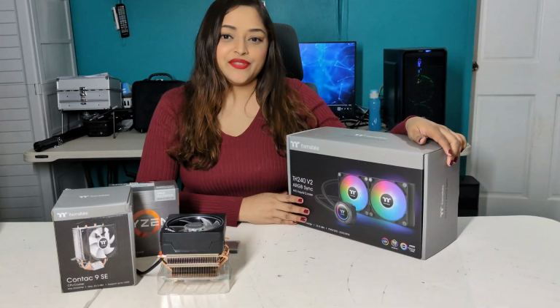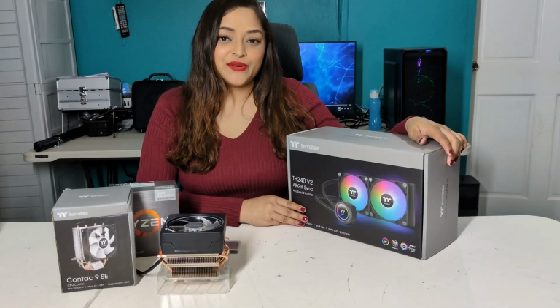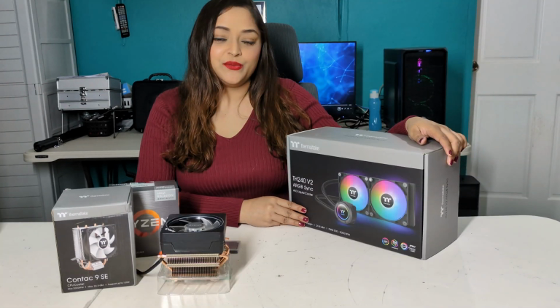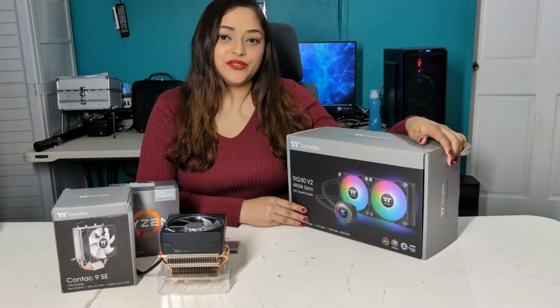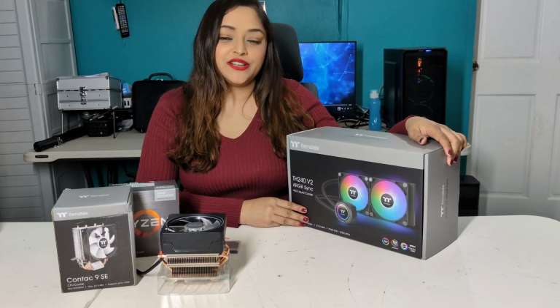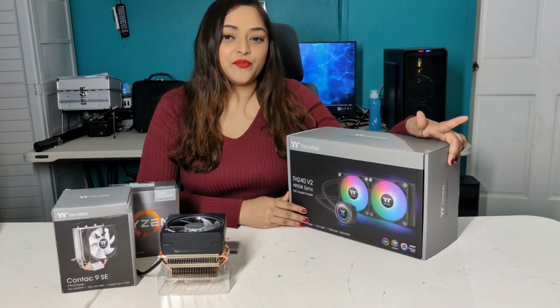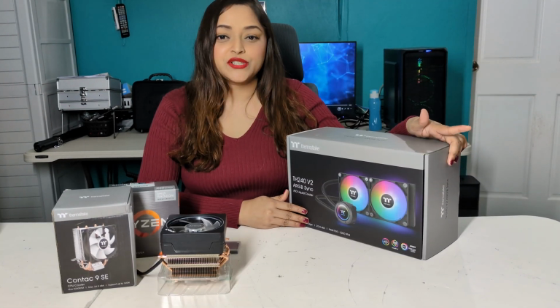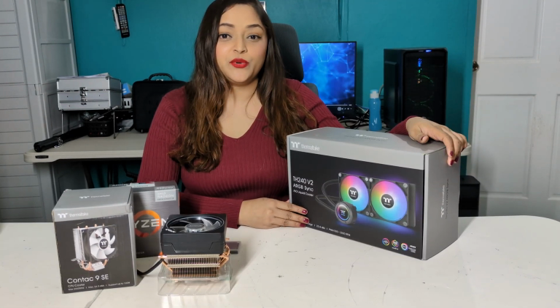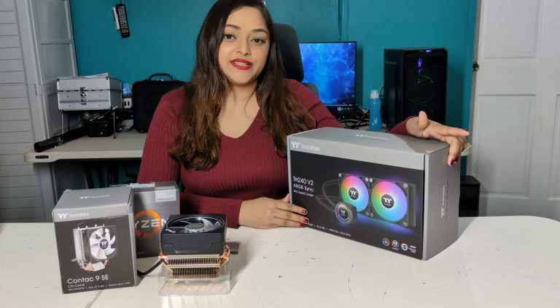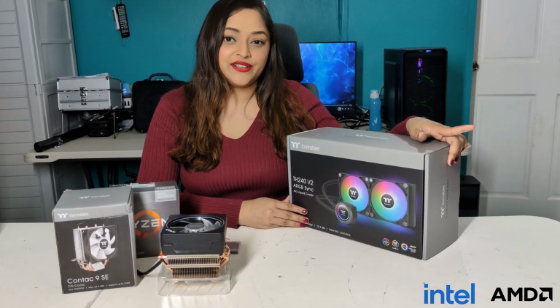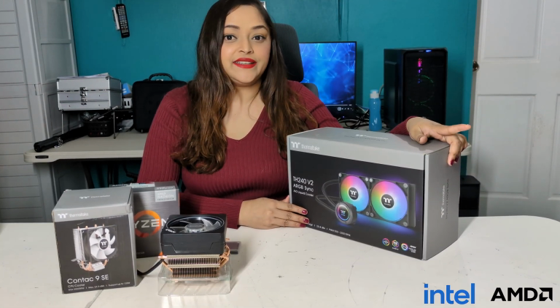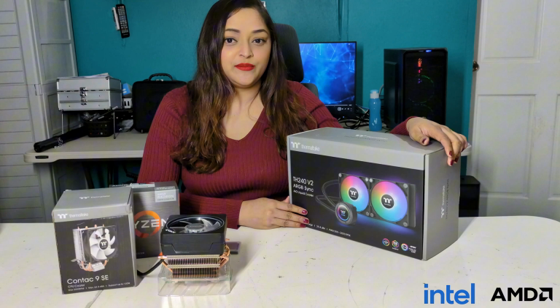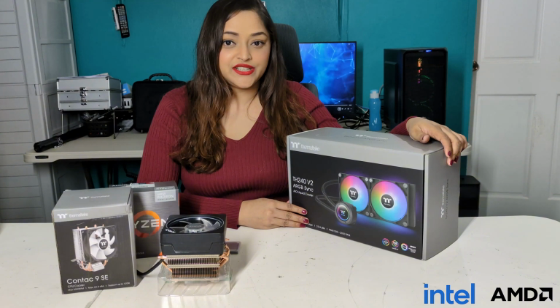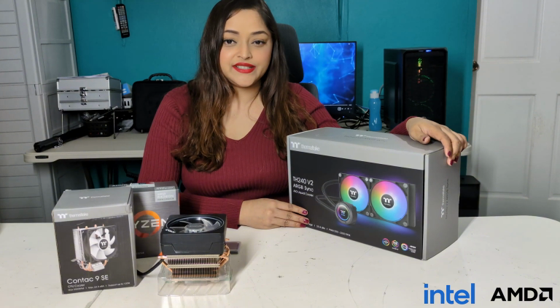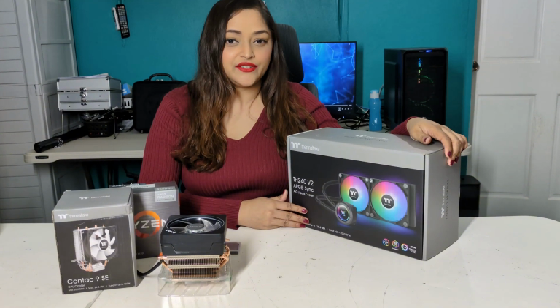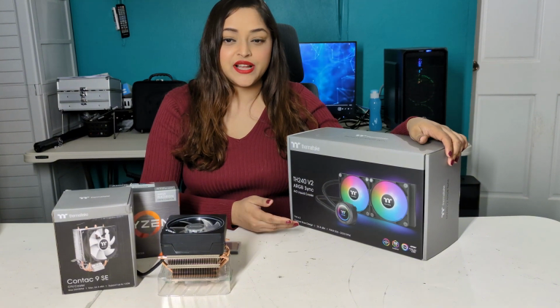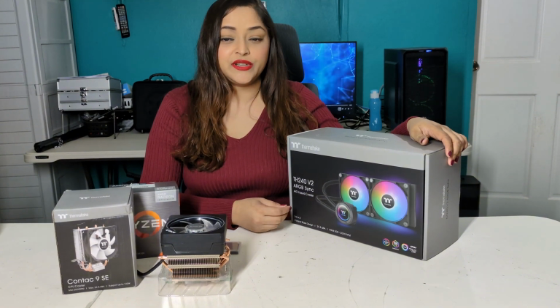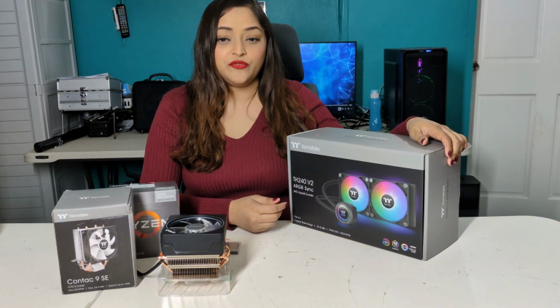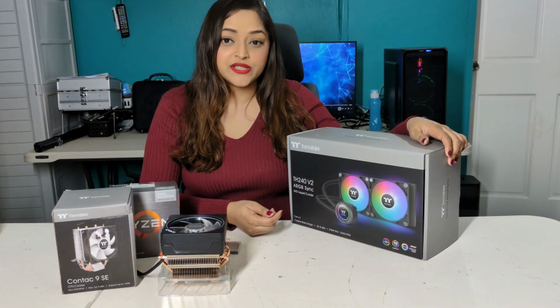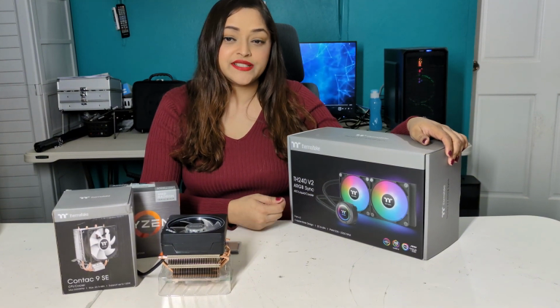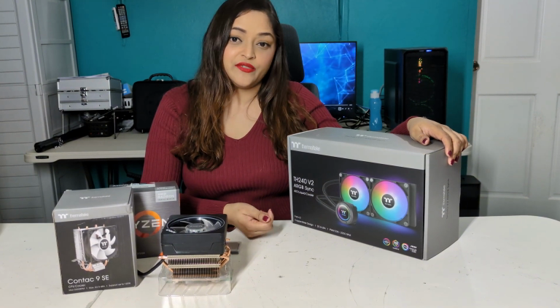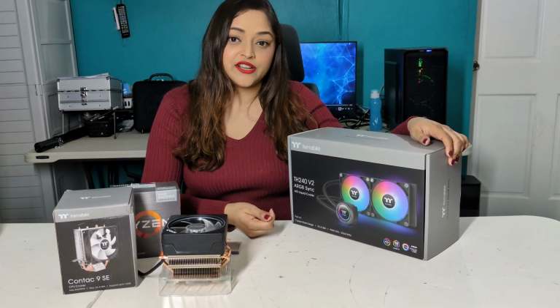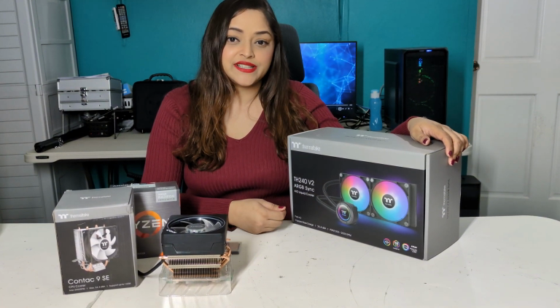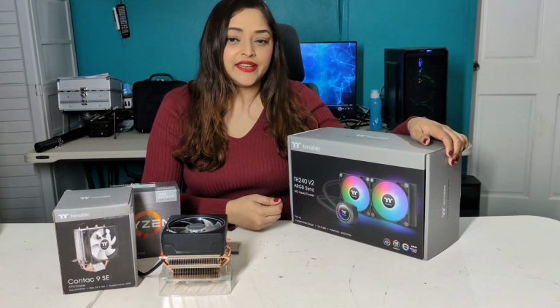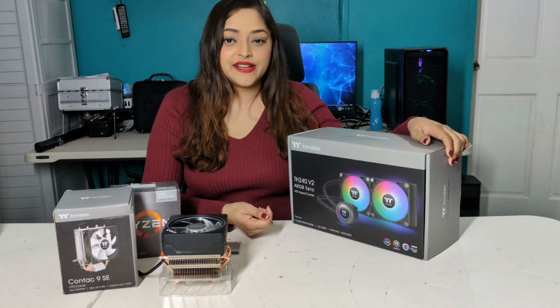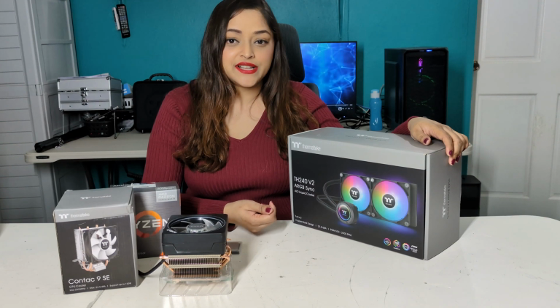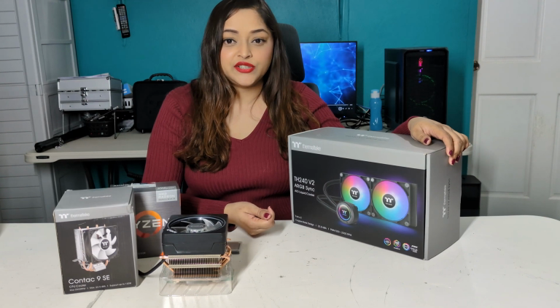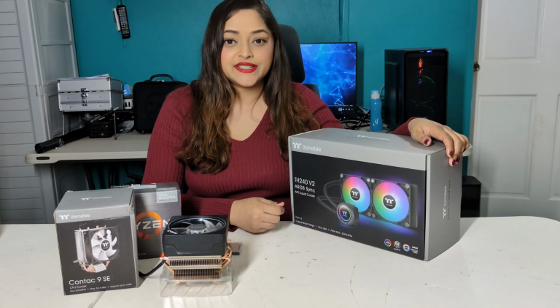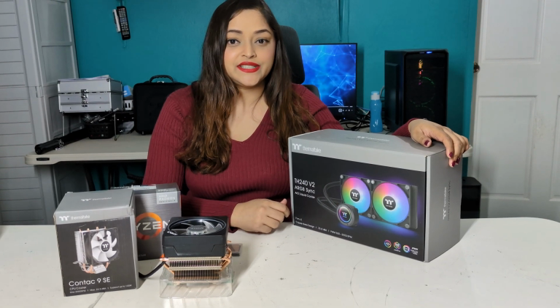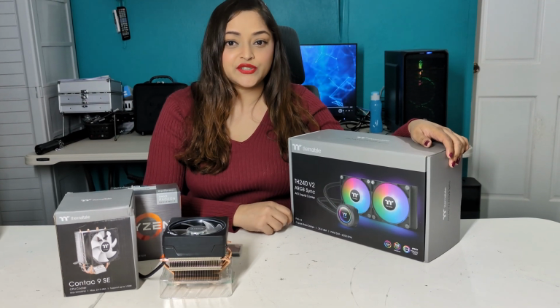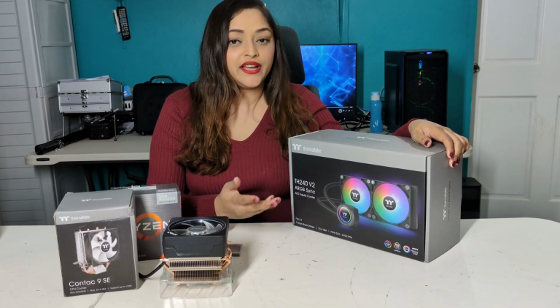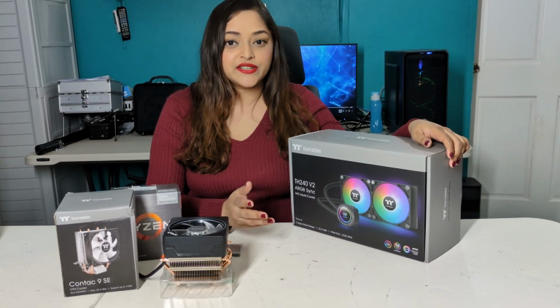This all-in-one cooler works on both Intel and AMD sockets — for example, AM4 sockets, AM5 sockets, and Intel's LGA1700, and others.